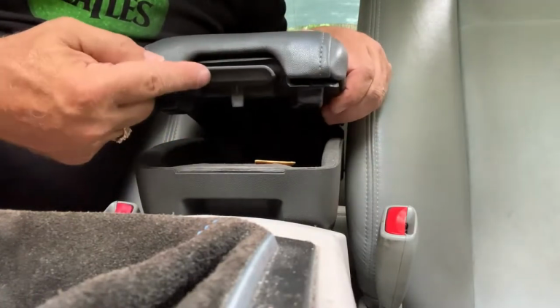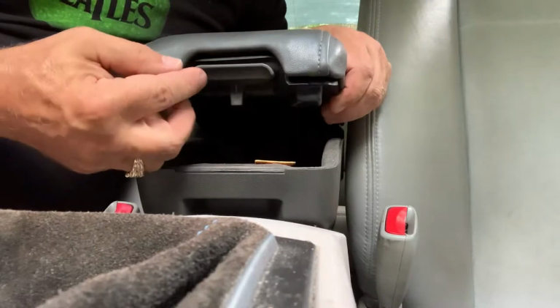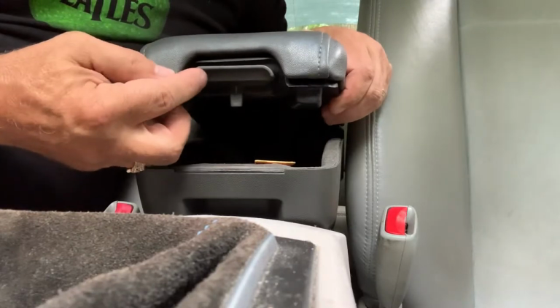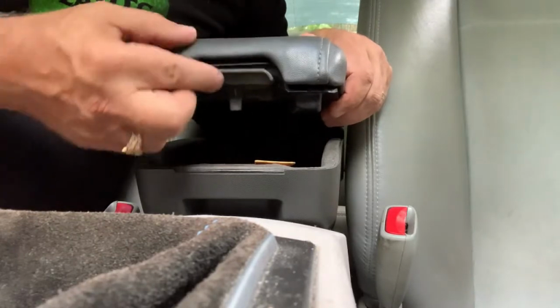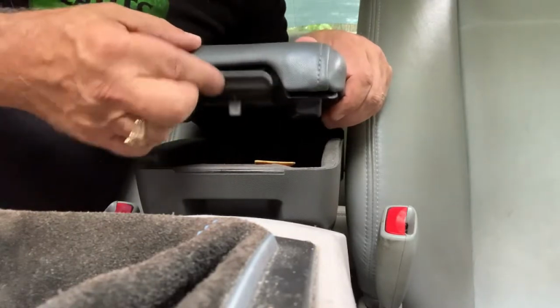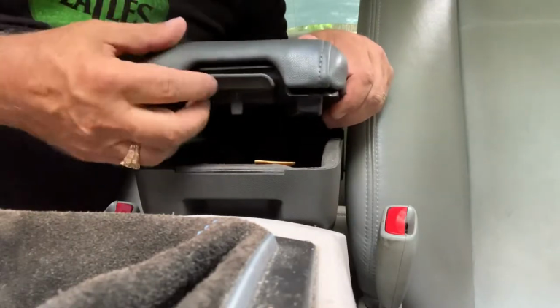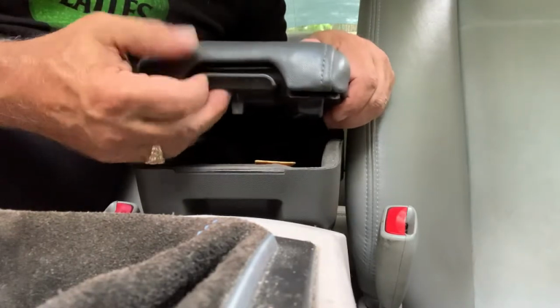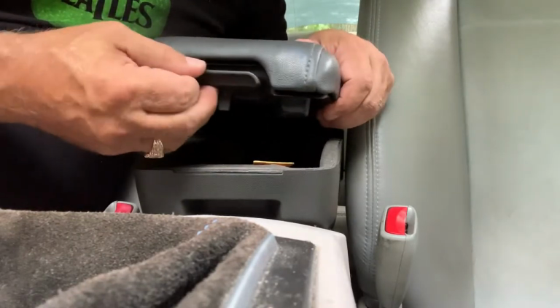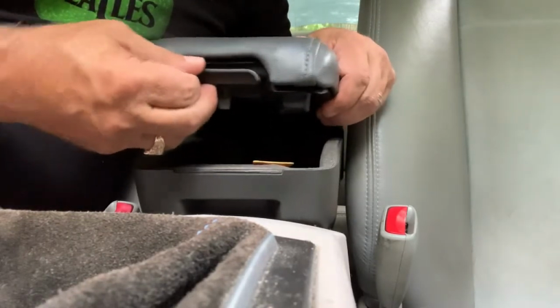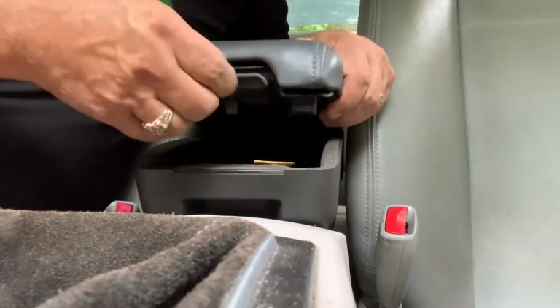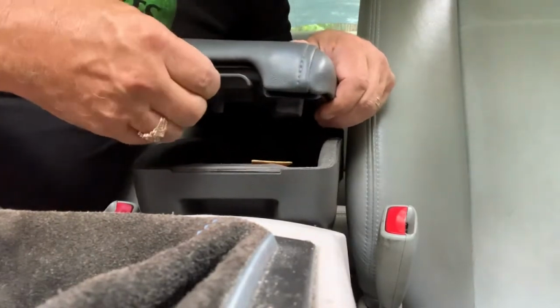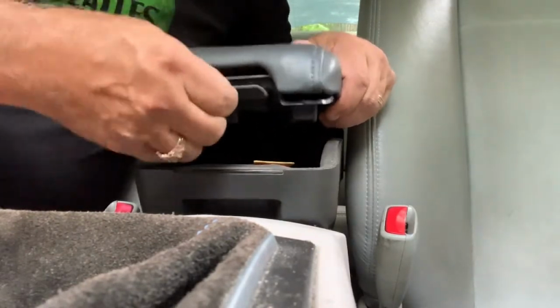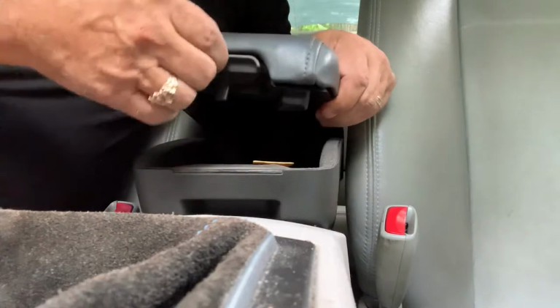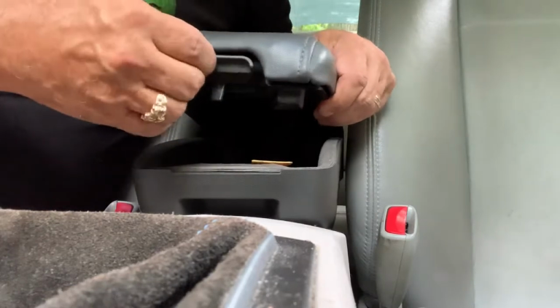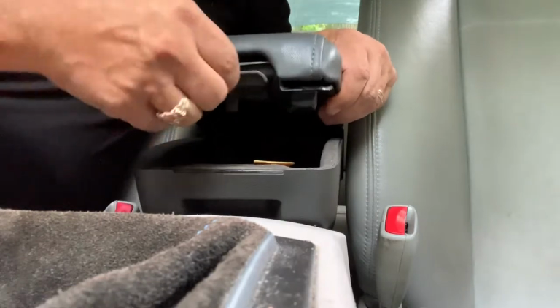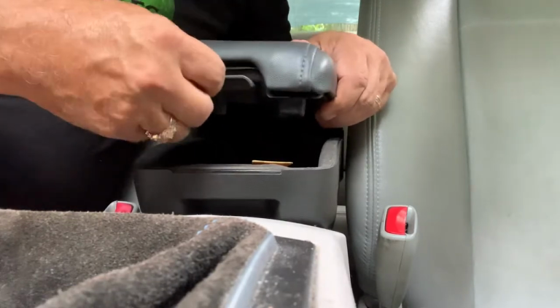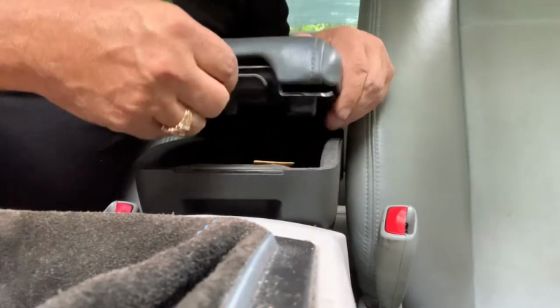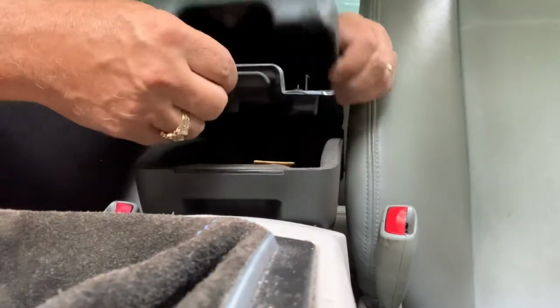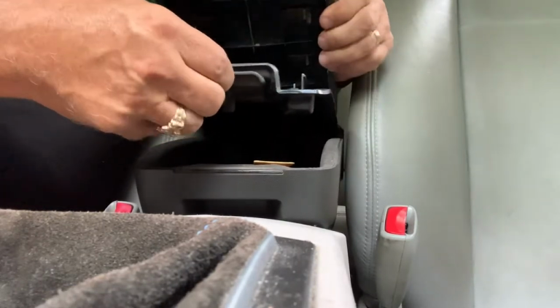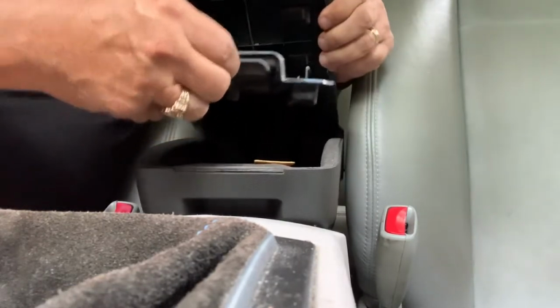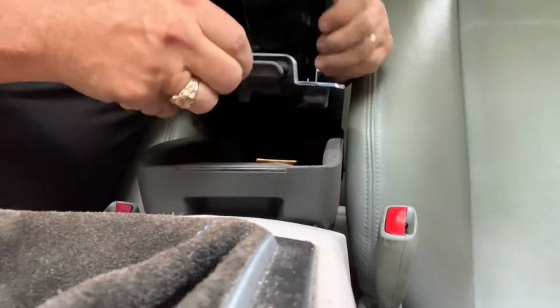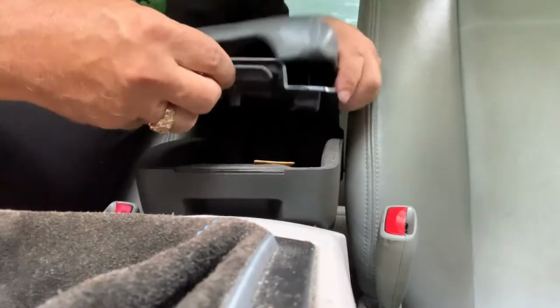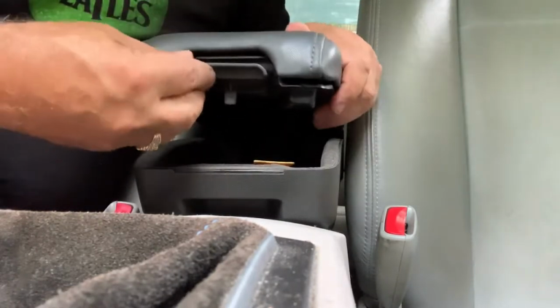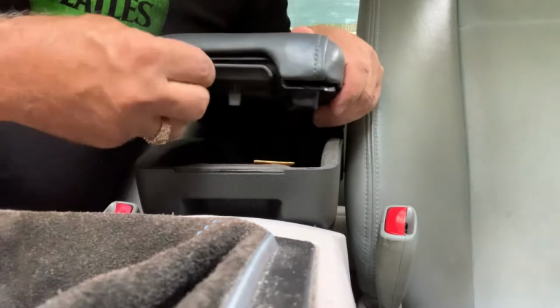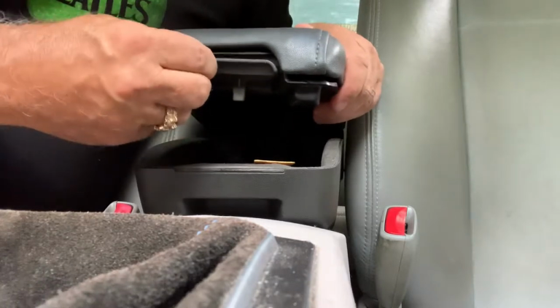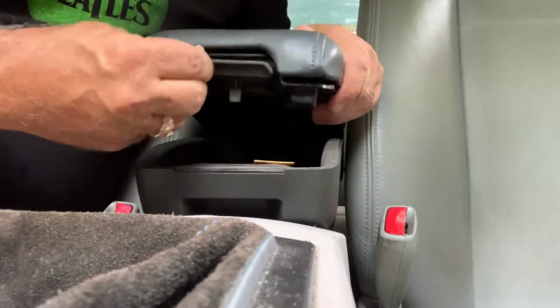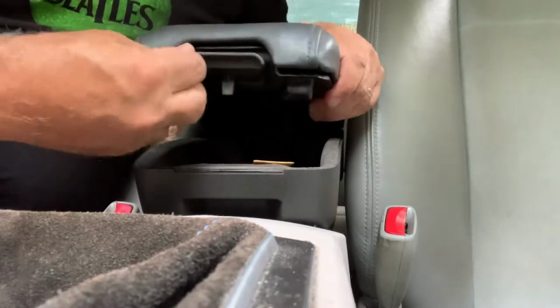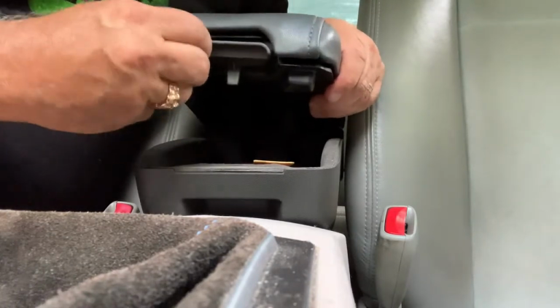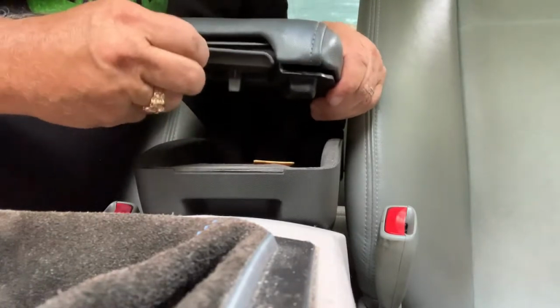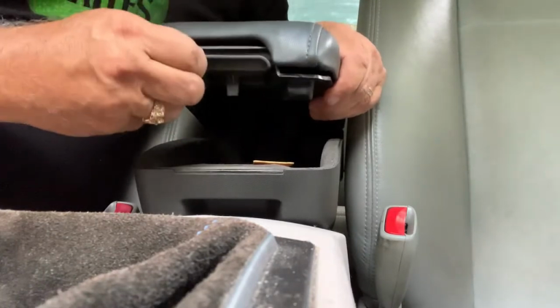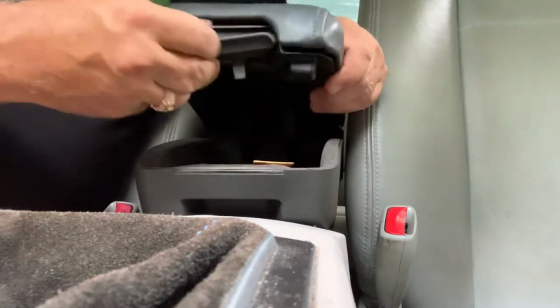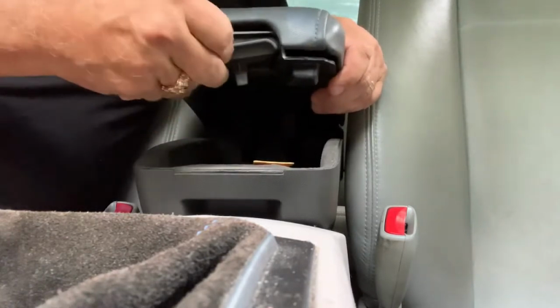You take the latch, slide it to one side — slide it to the driver's side — and then pull out on the passenger side.